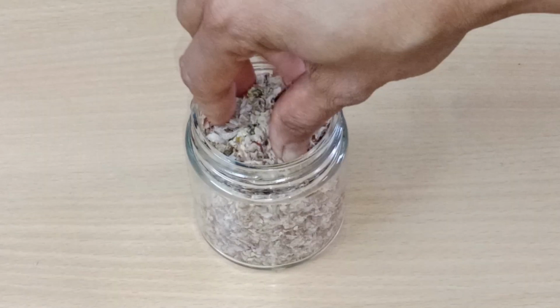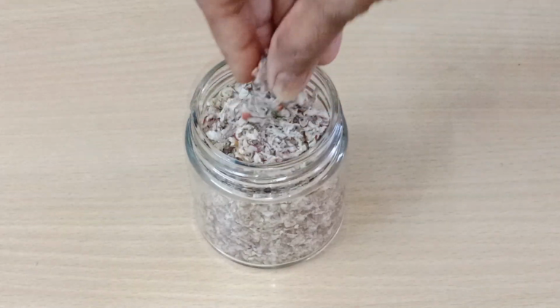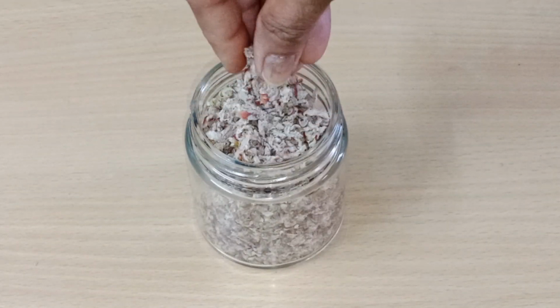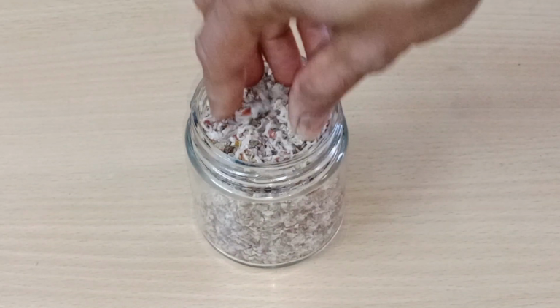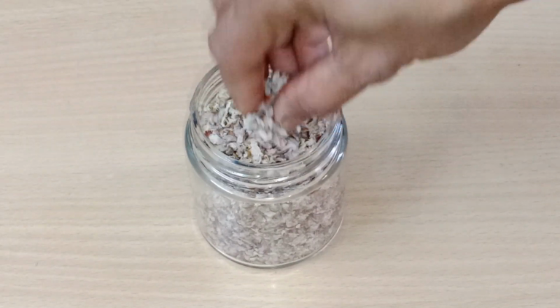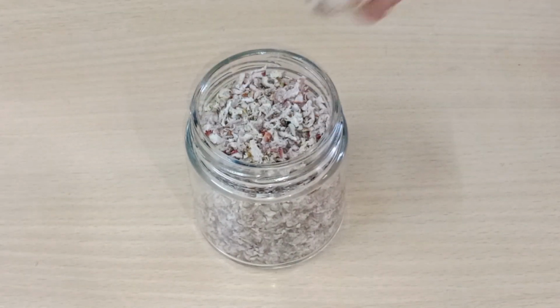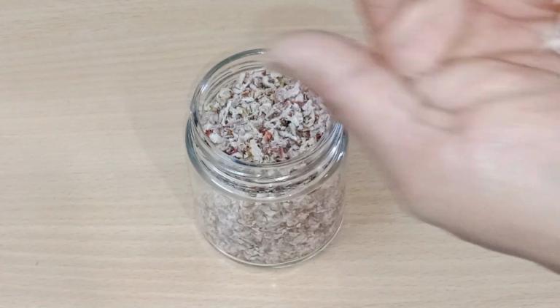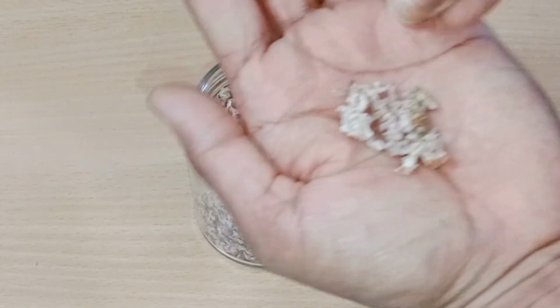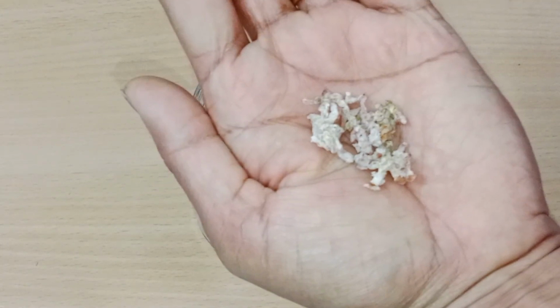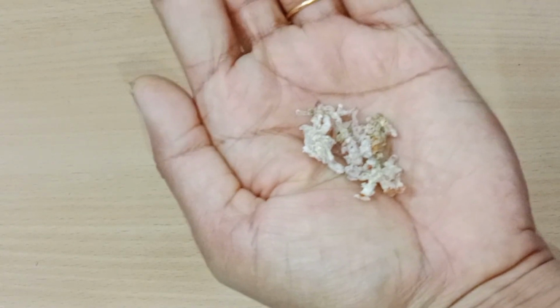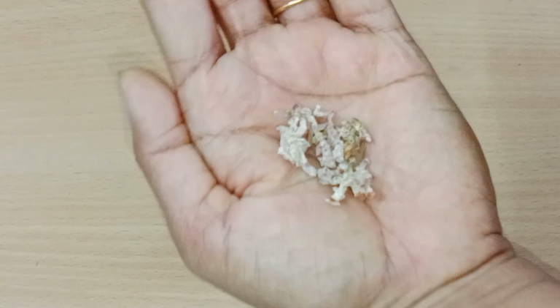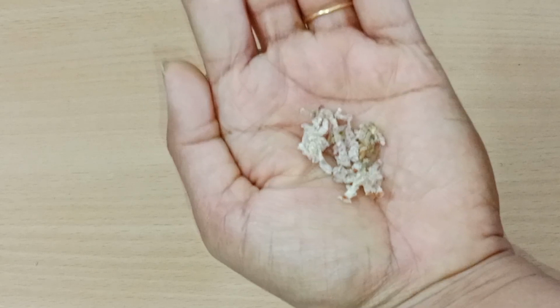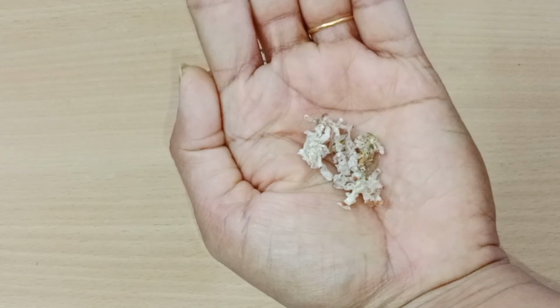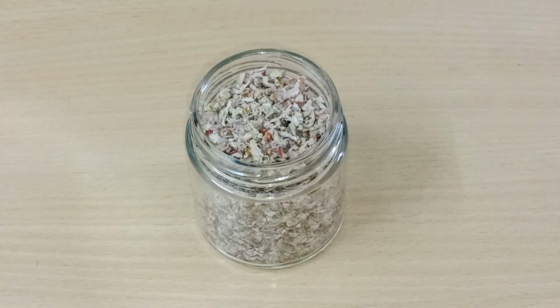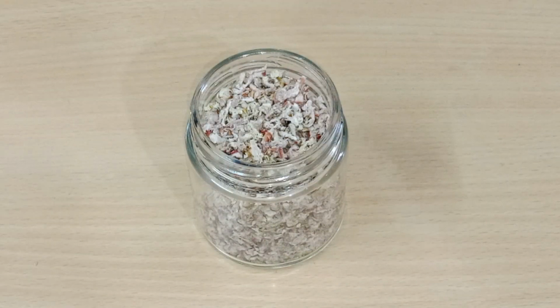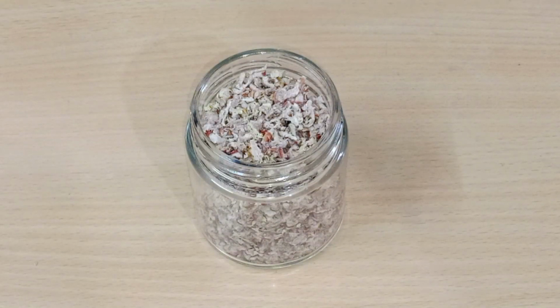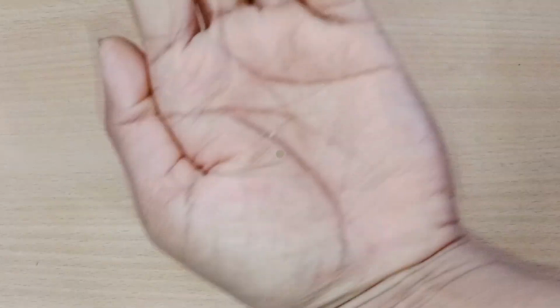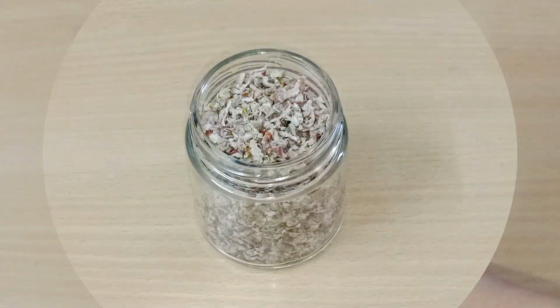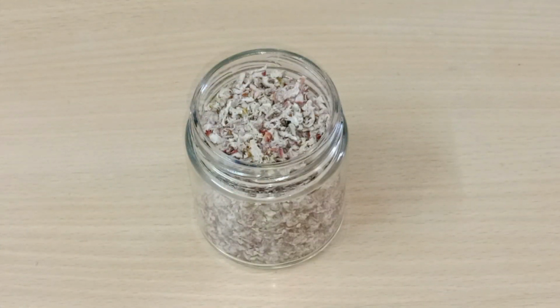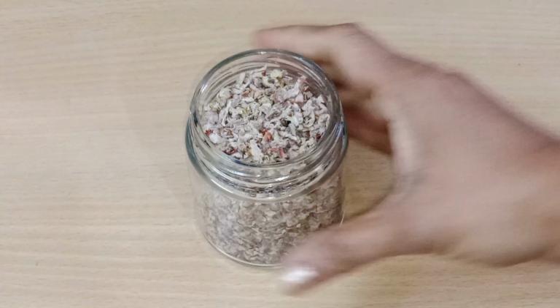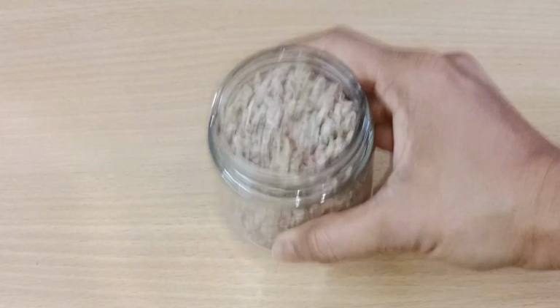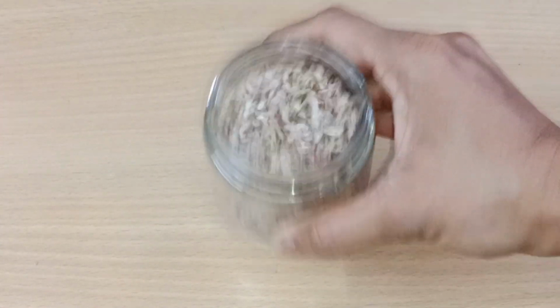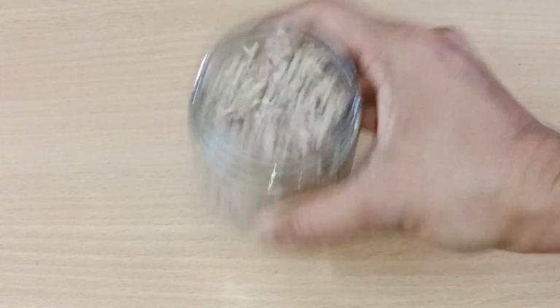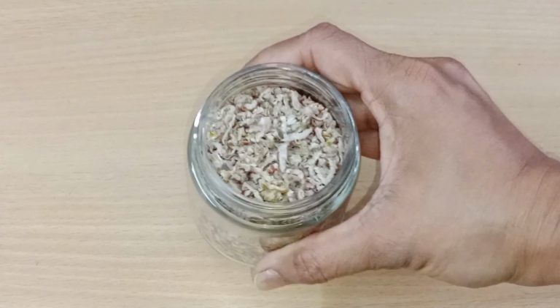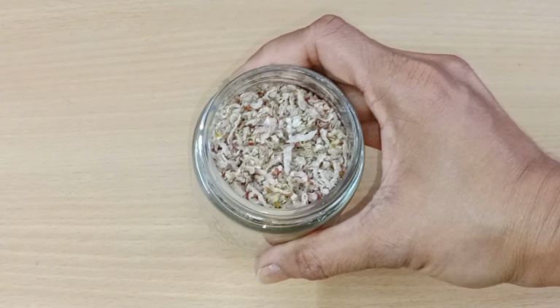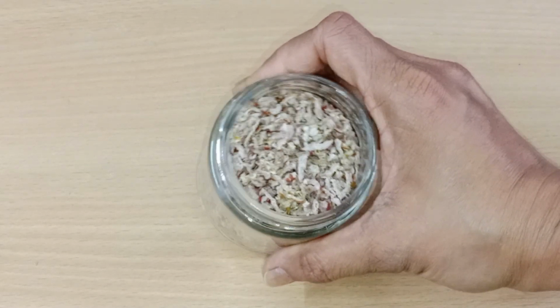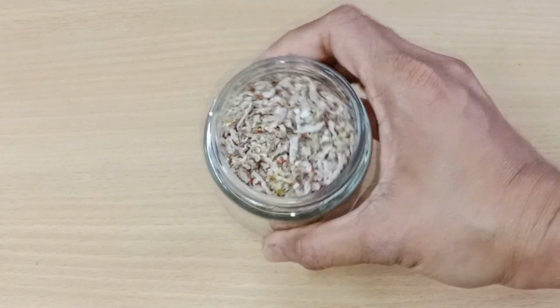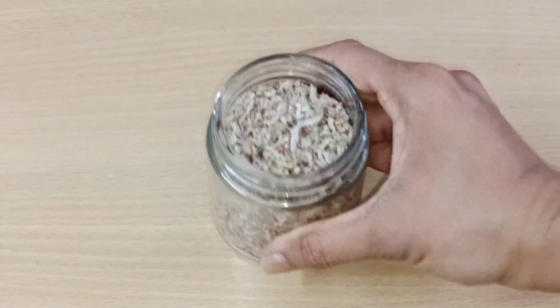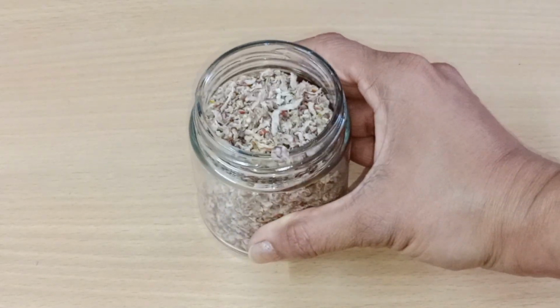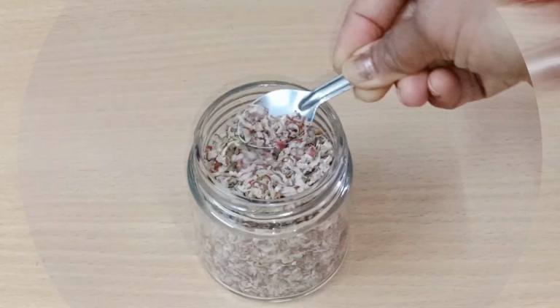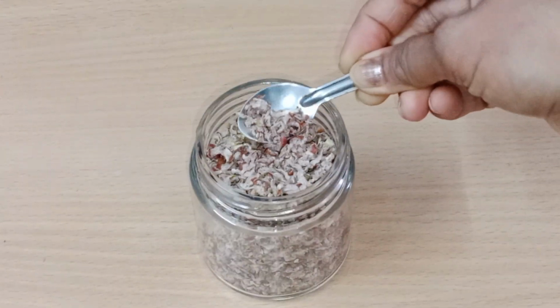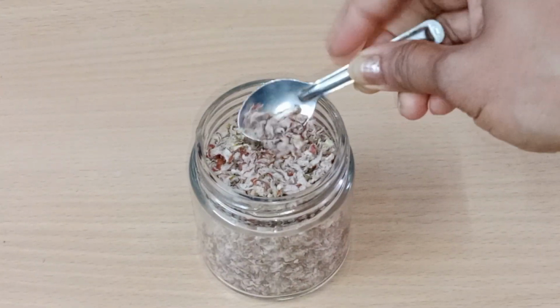So friends, today we are going to make the Aamla Pachak, which is a very different style. It is very easy to make — only 5 minutes and it's ready. If you are watching this video, you will know how to make the Aamla Pachak in a different style.